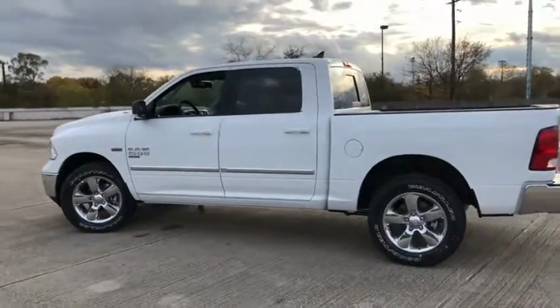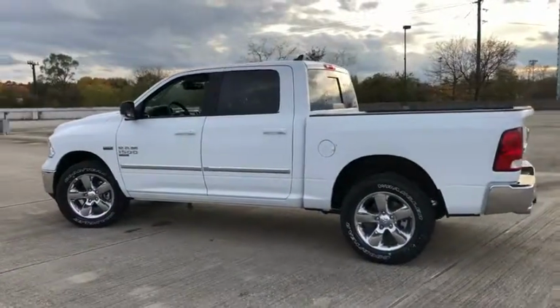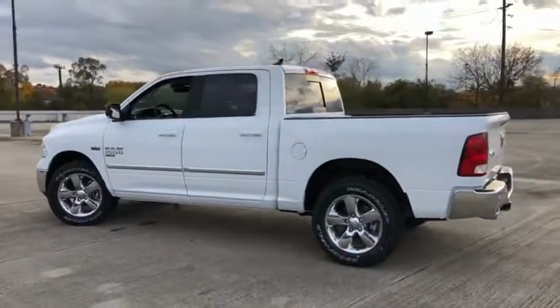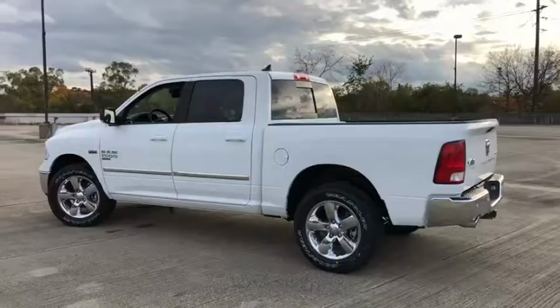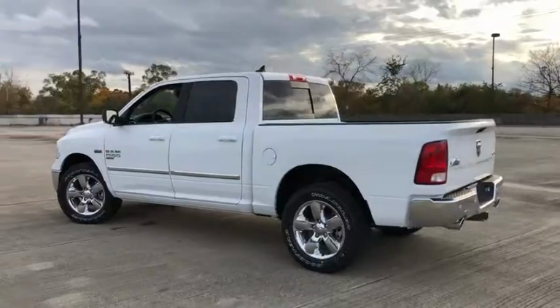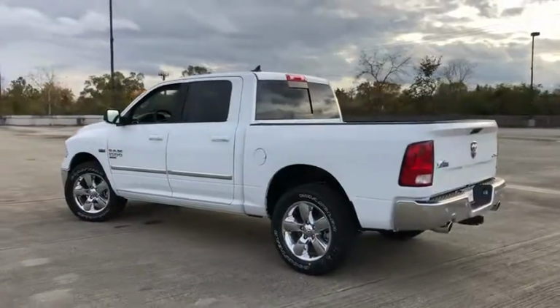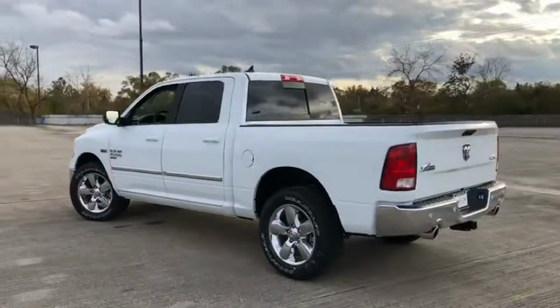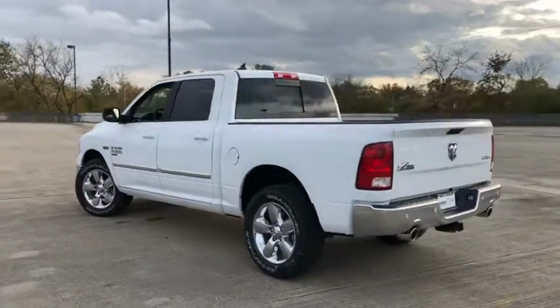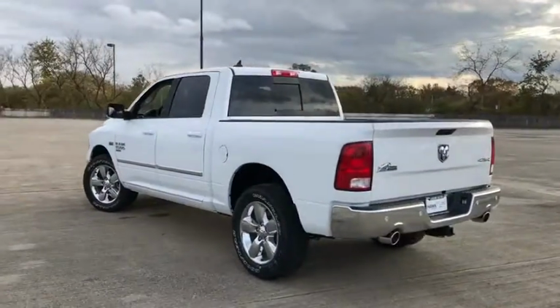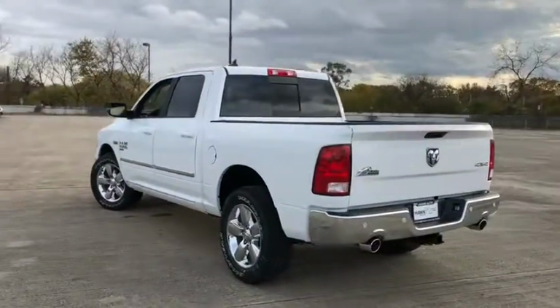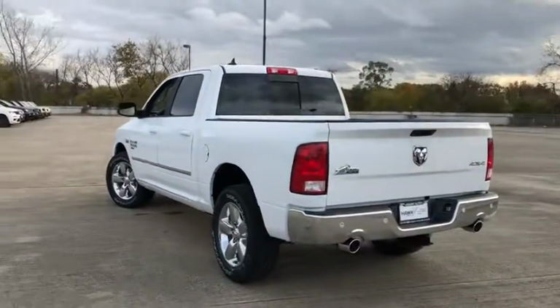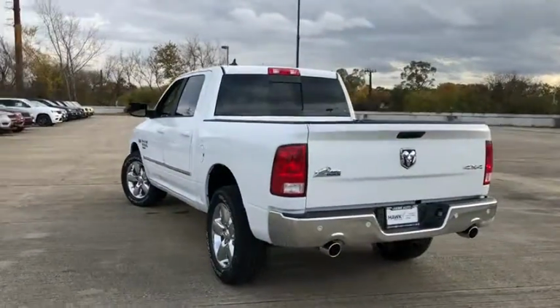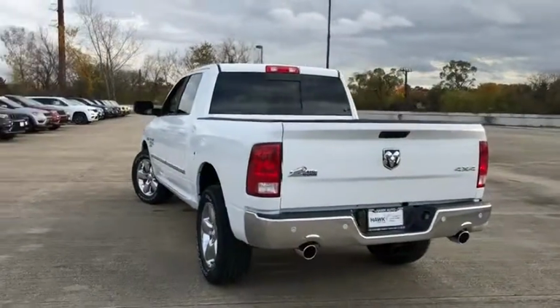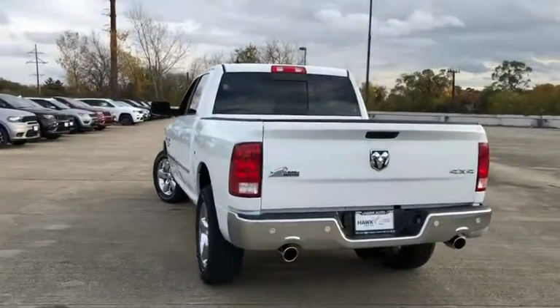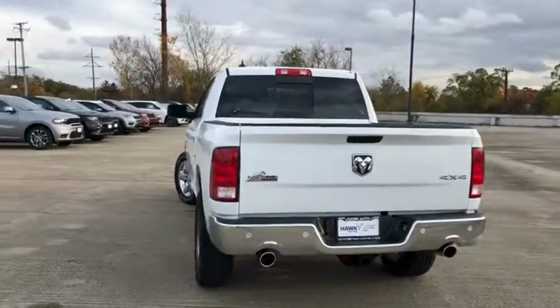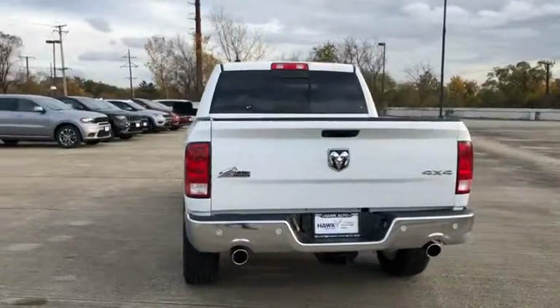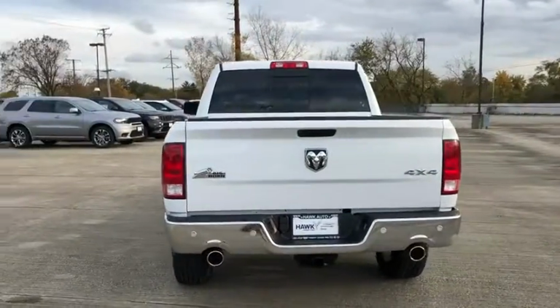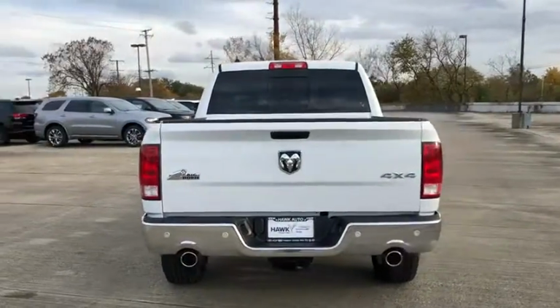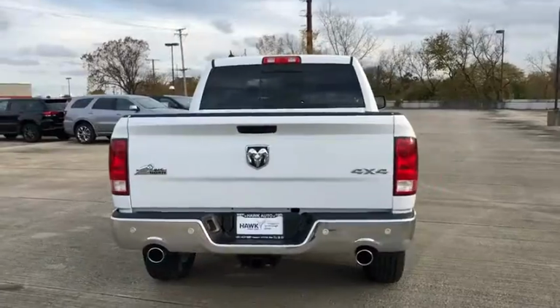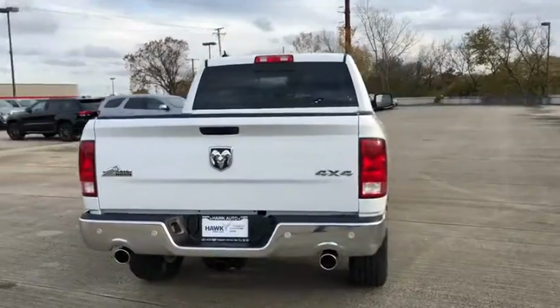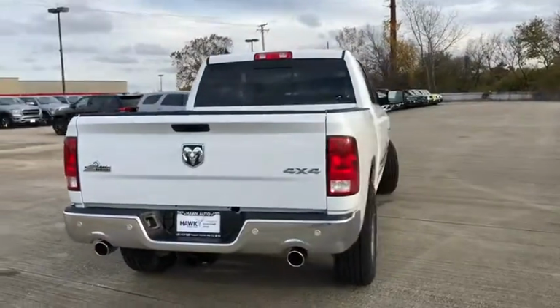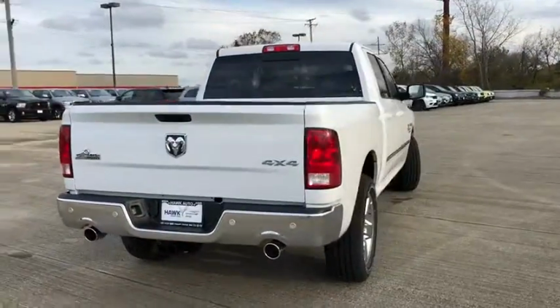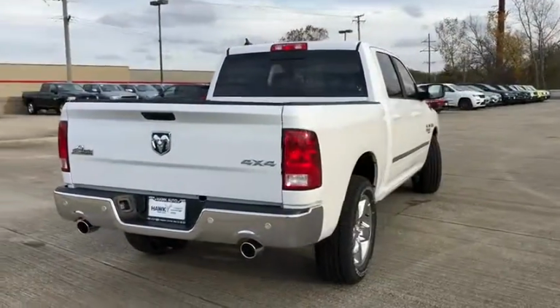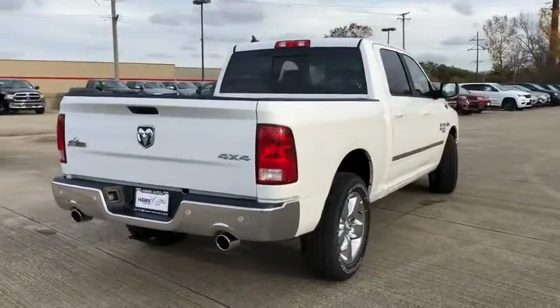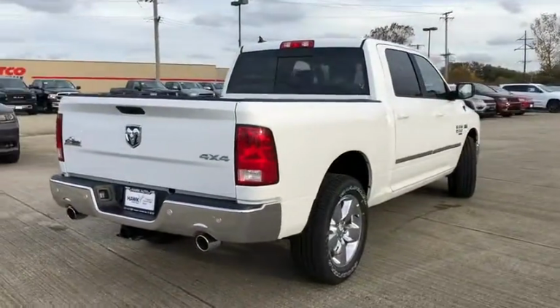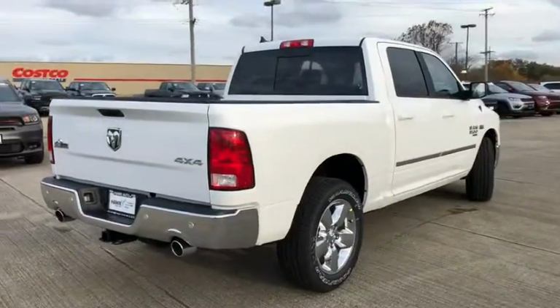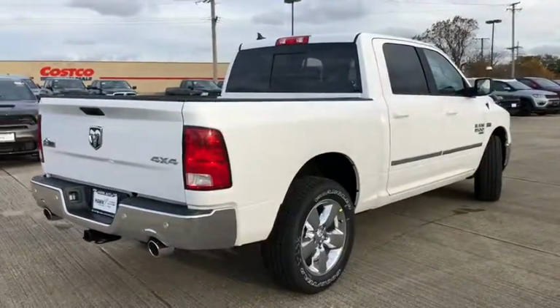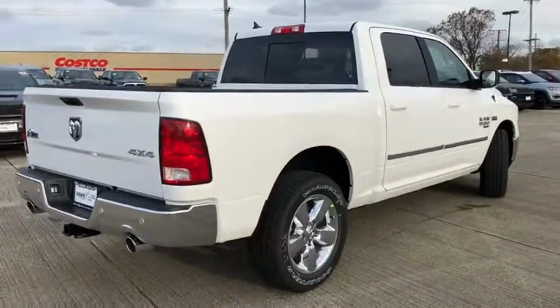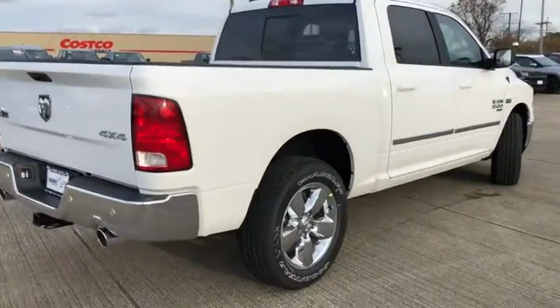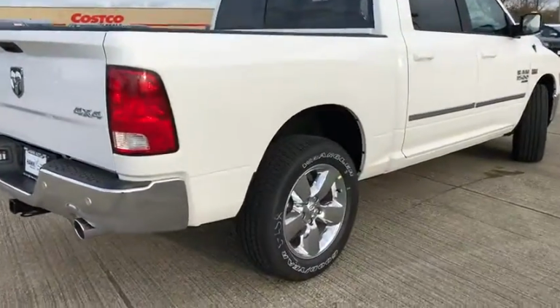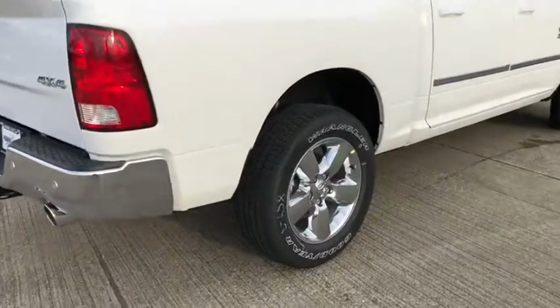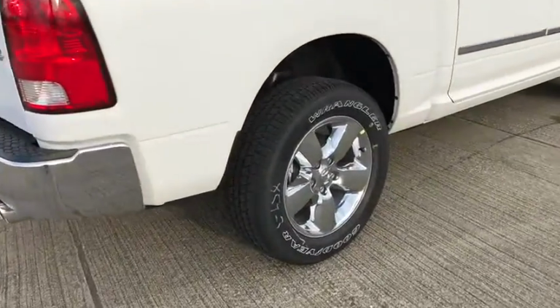This vehicle has less than 100 miles. Here are some of this vehicle's great options: traction control, stability control, Bluetooth, power steering, automatic transmission, cruise control, and compass.